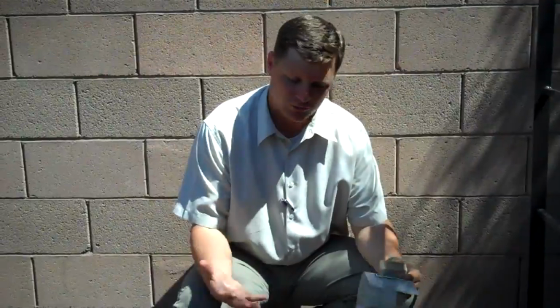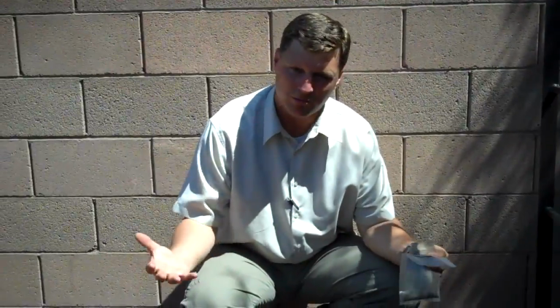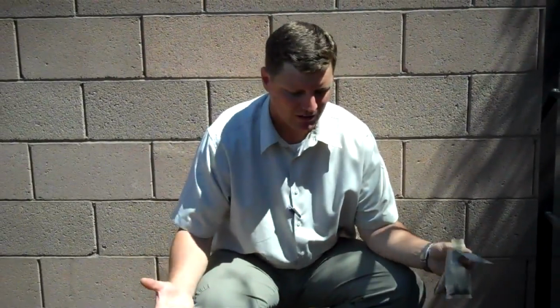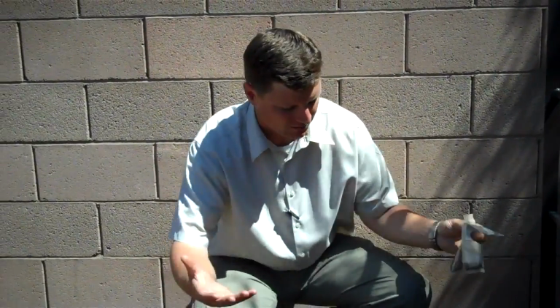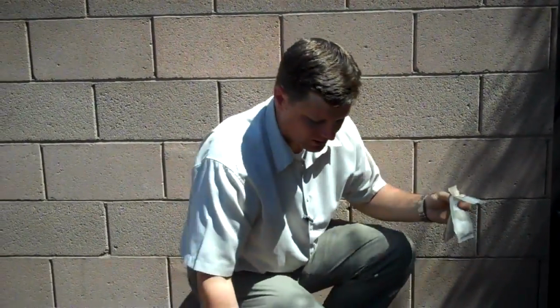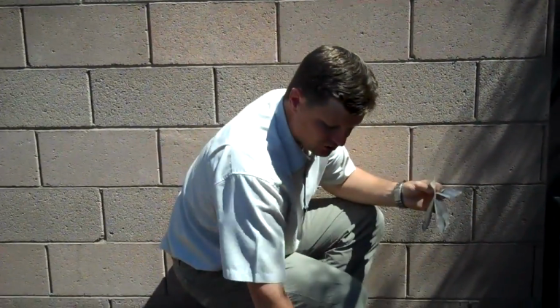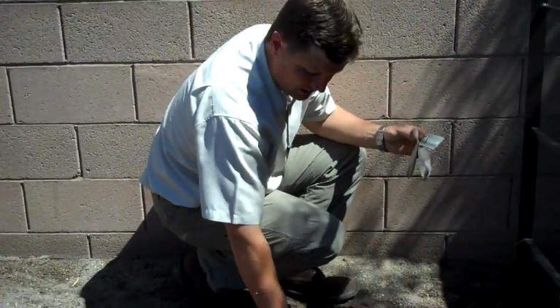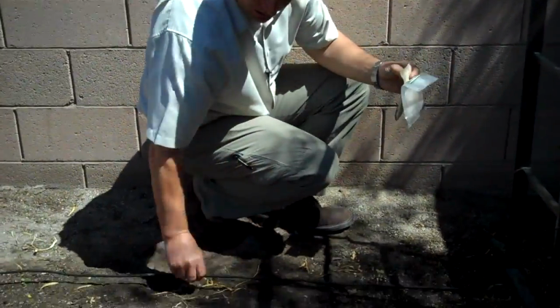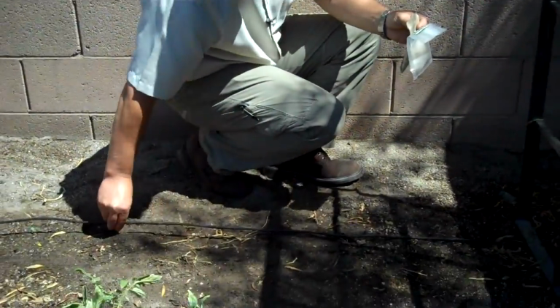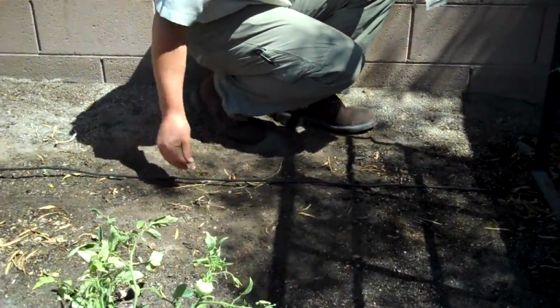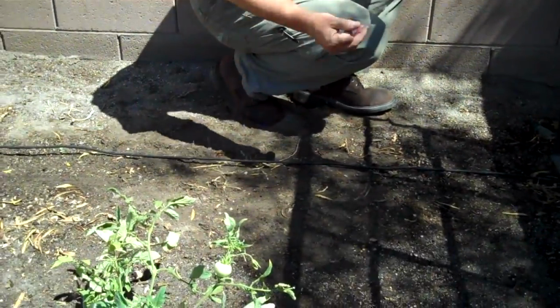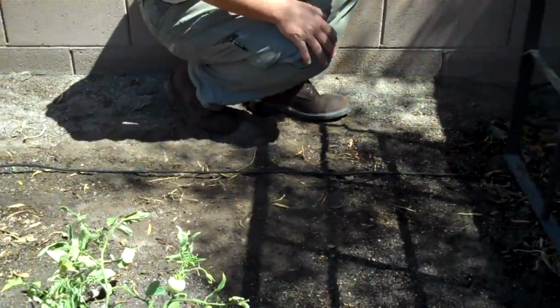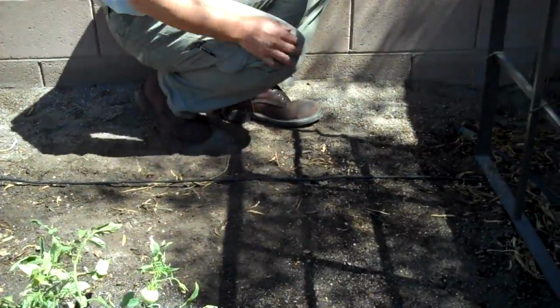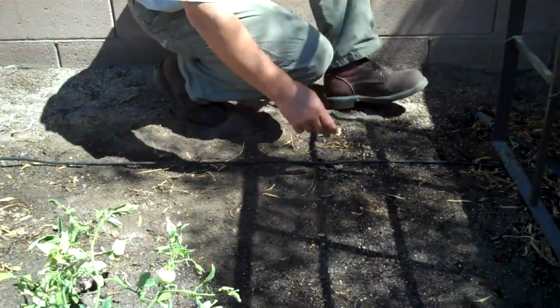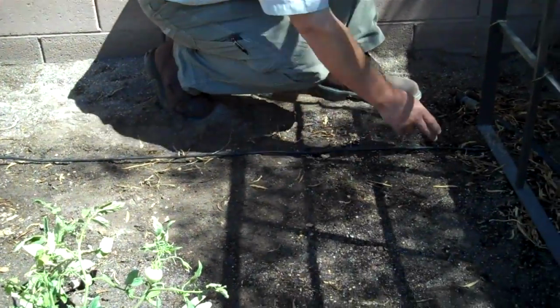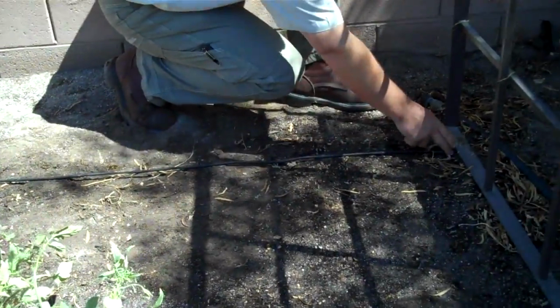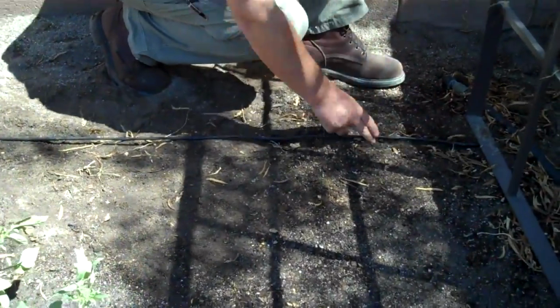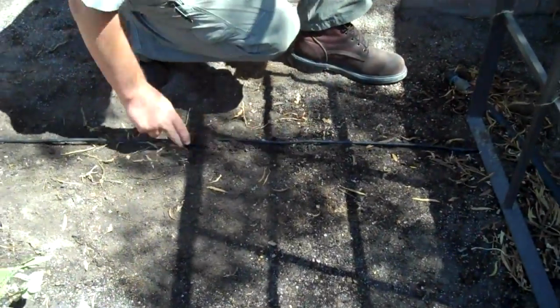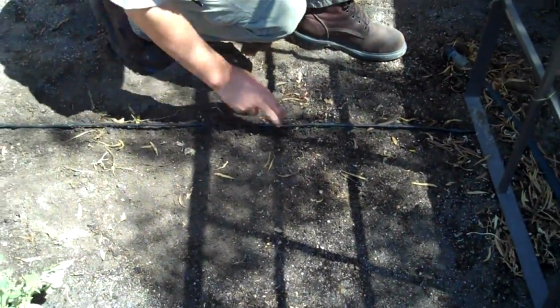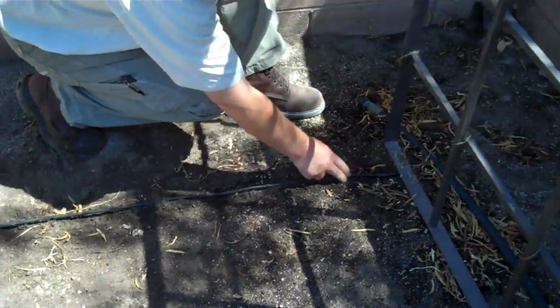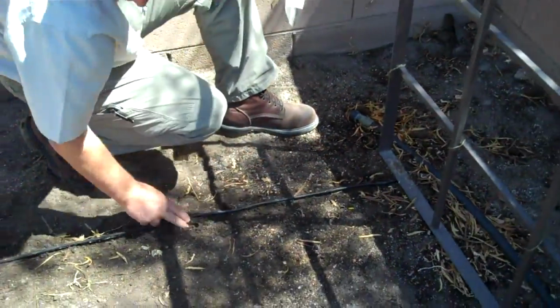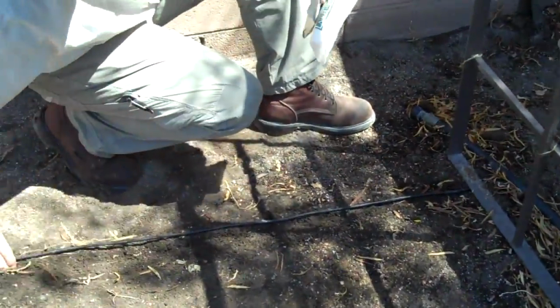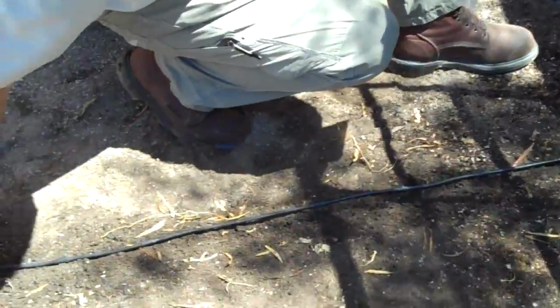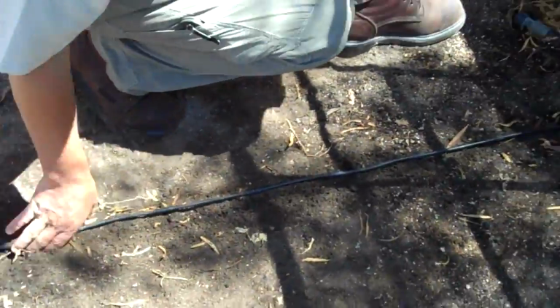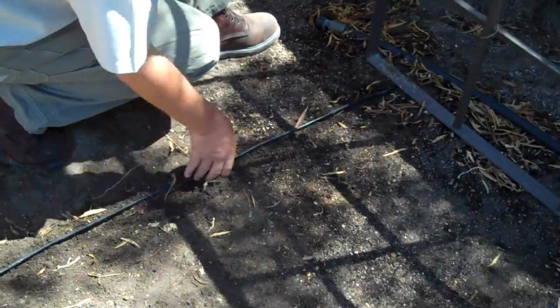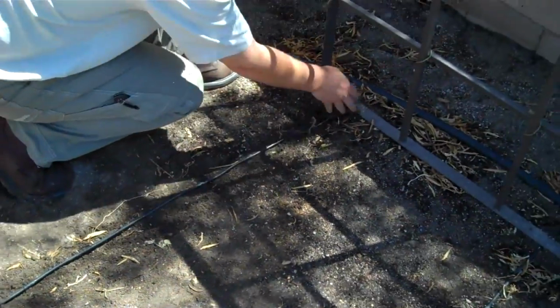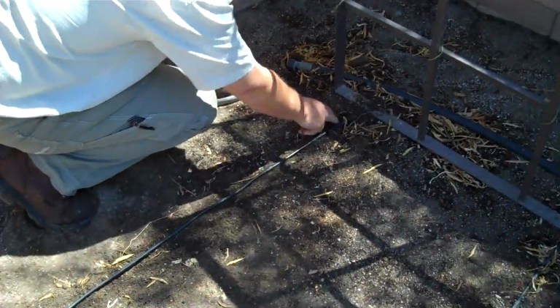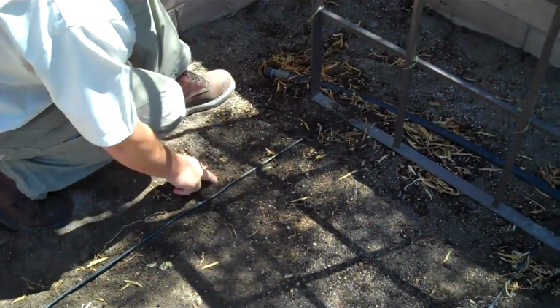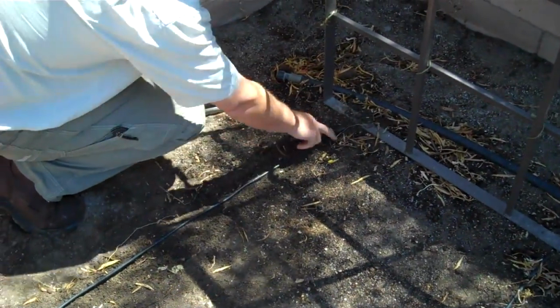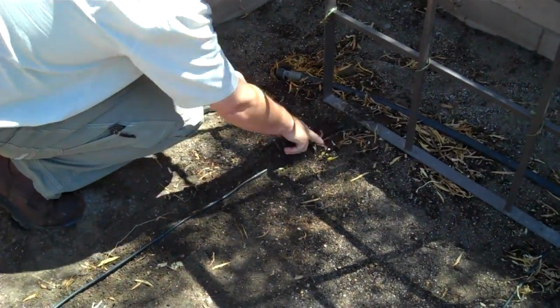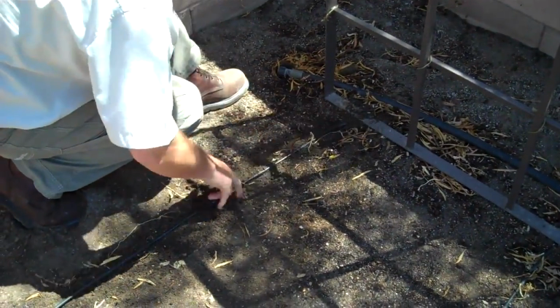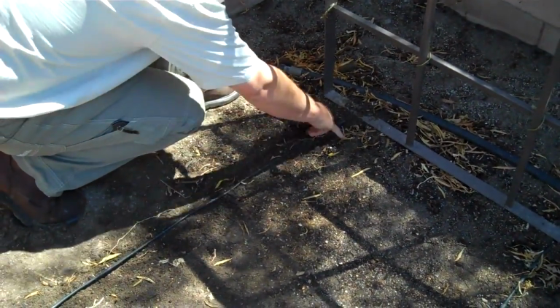It's real simple. I've got my irrigation tube lined up right here with a seed. You just make a small trench like so right along the irrigation tube. I'm going to do two trenches.